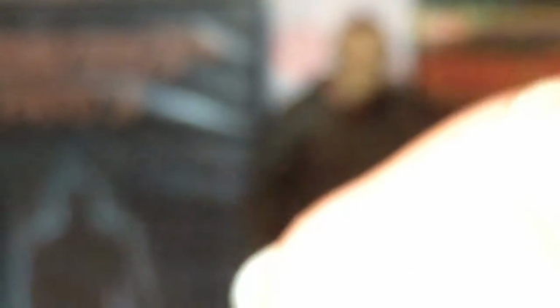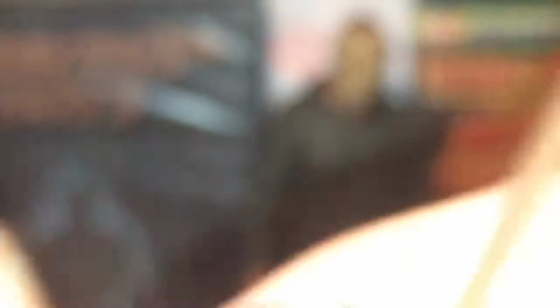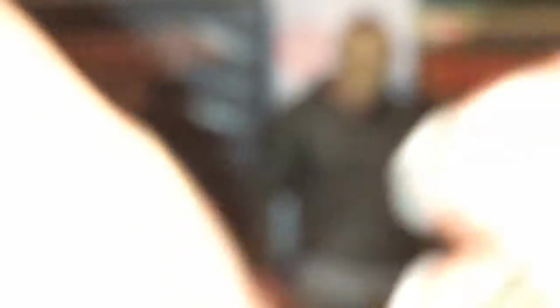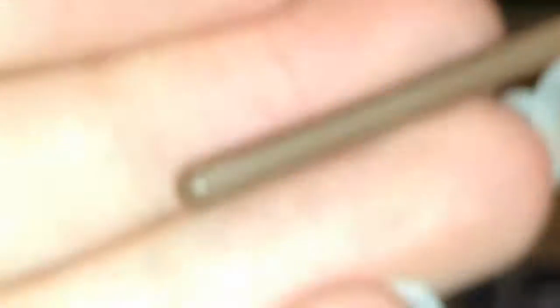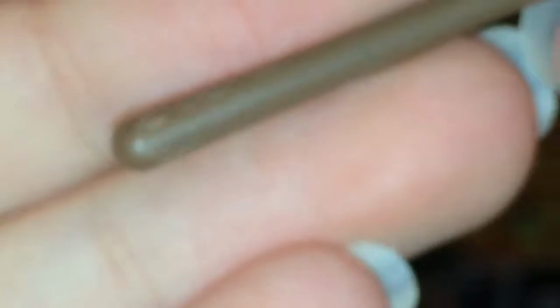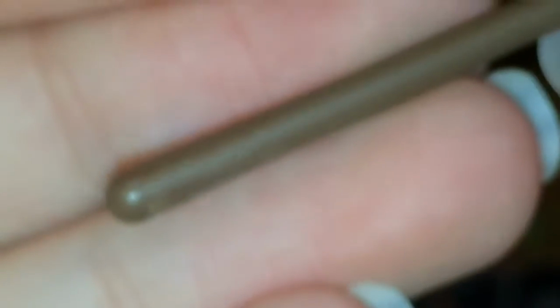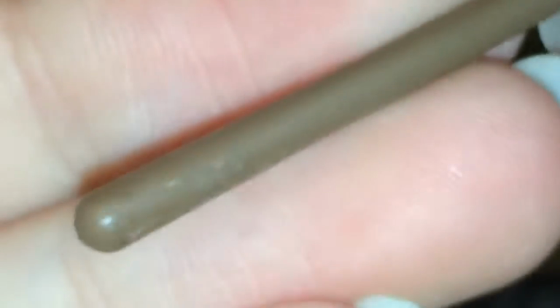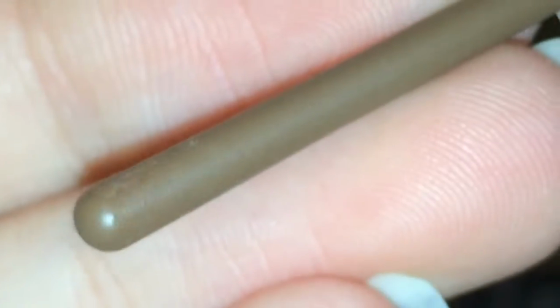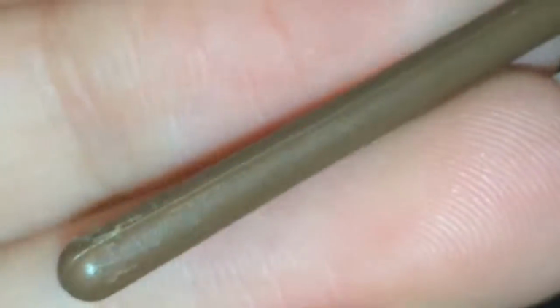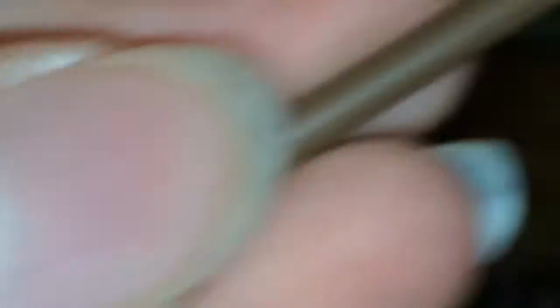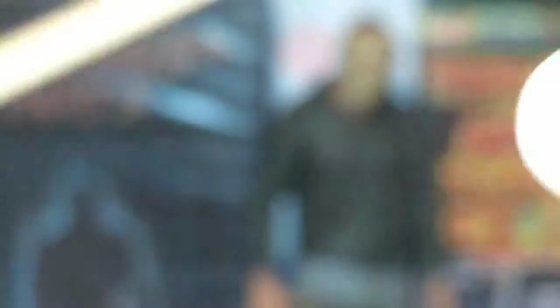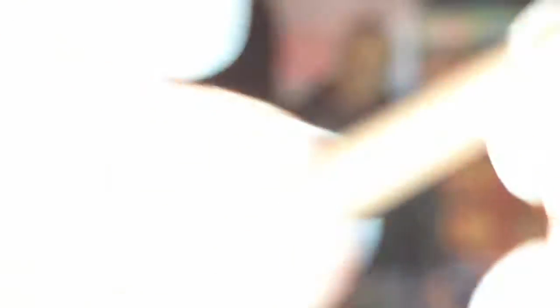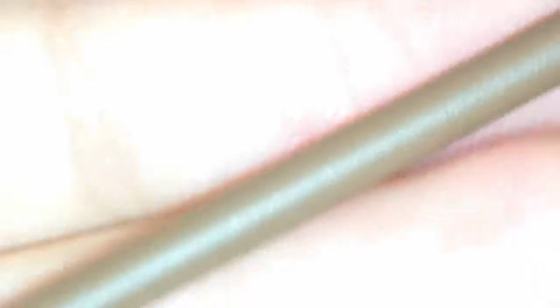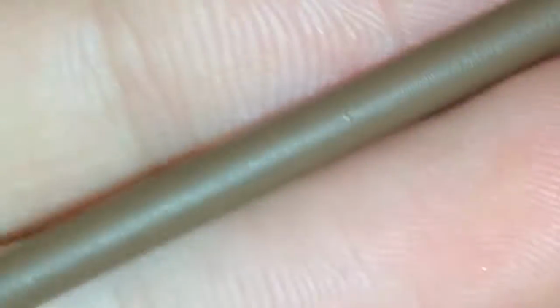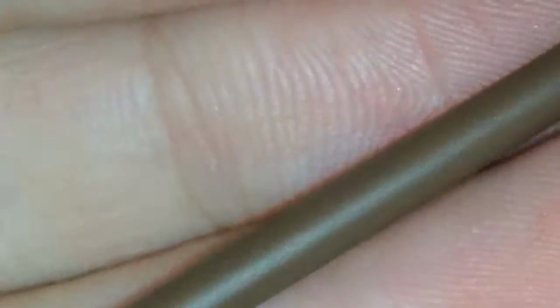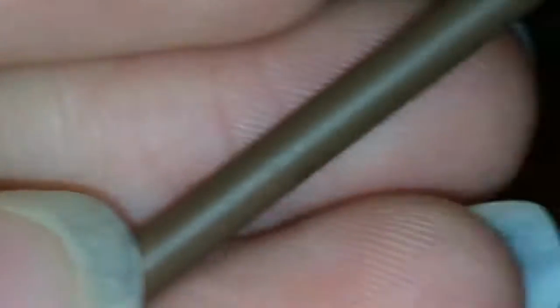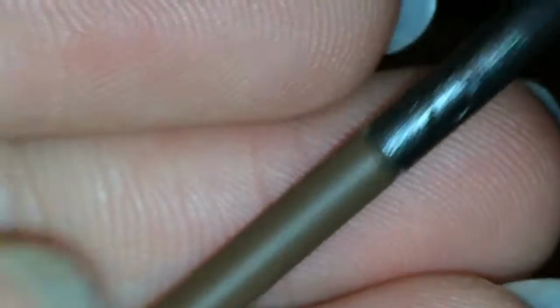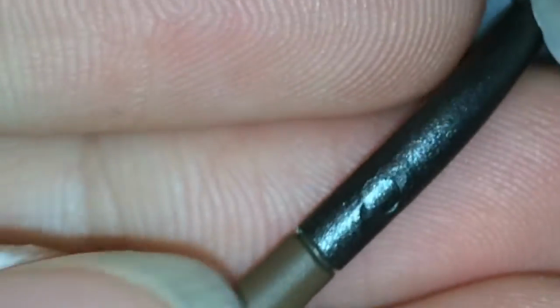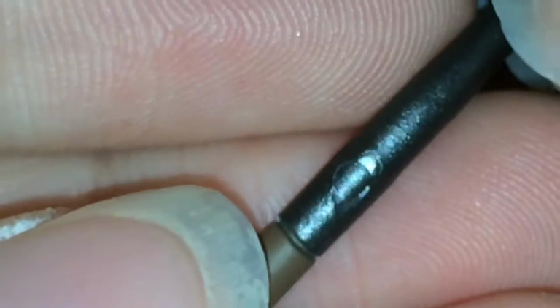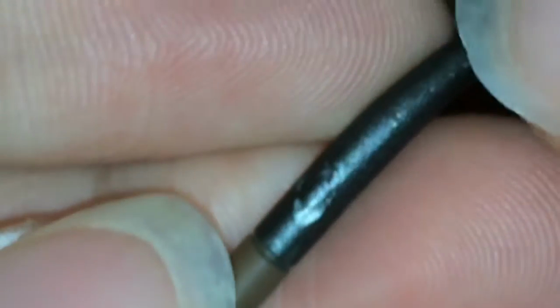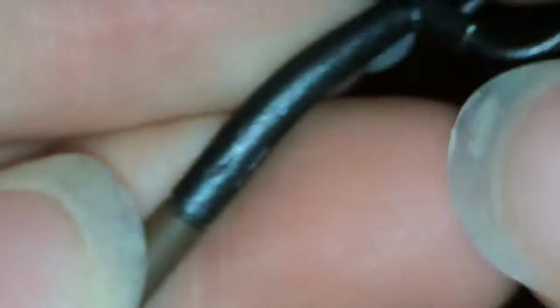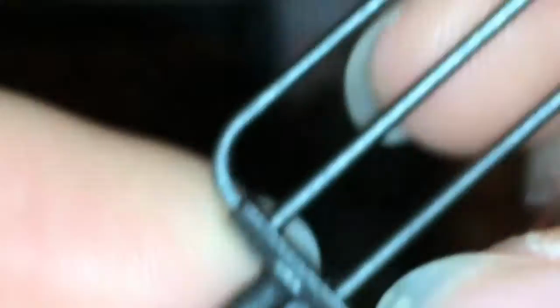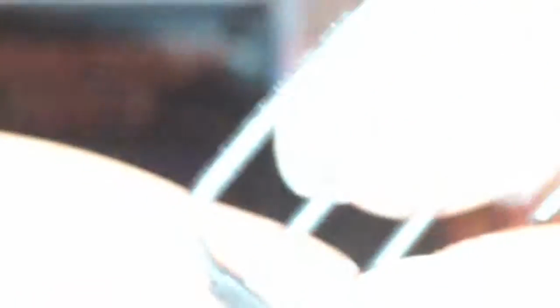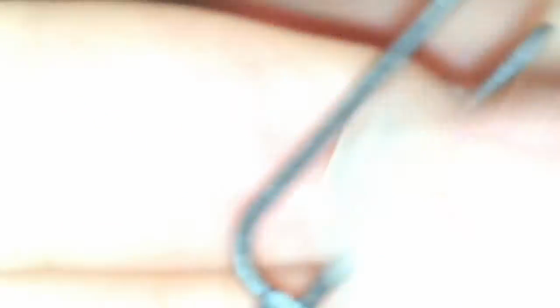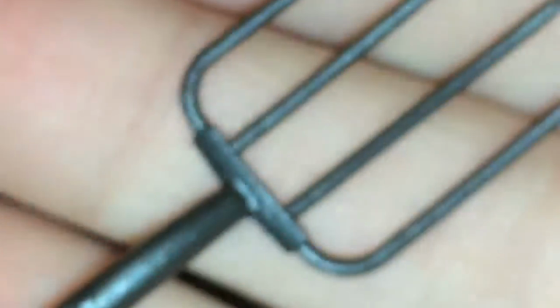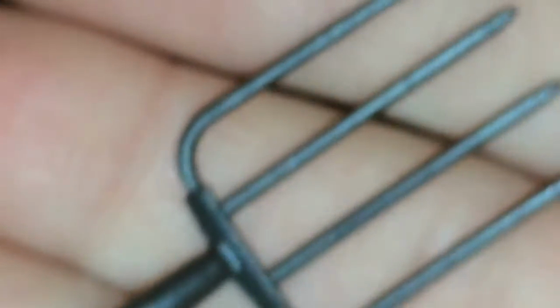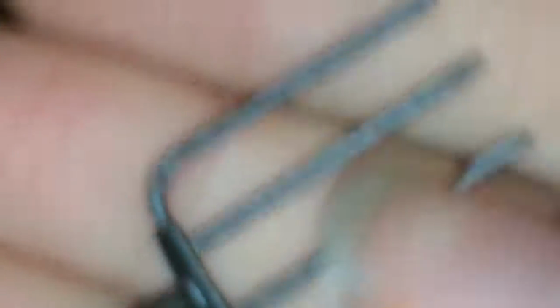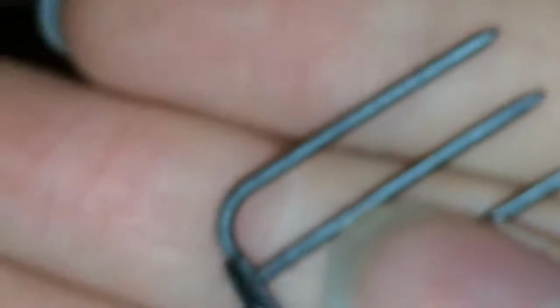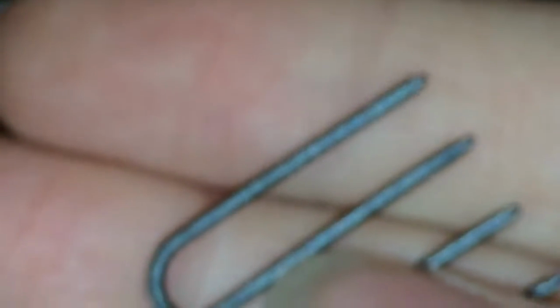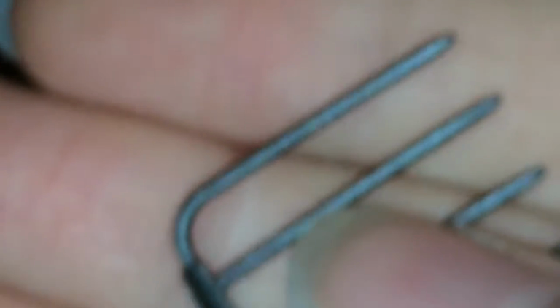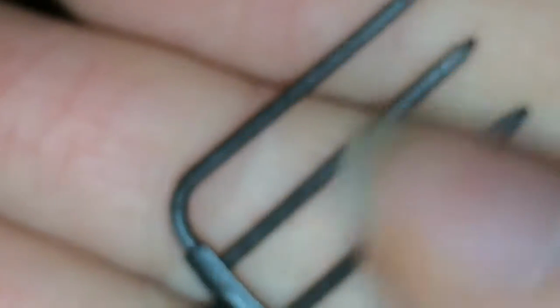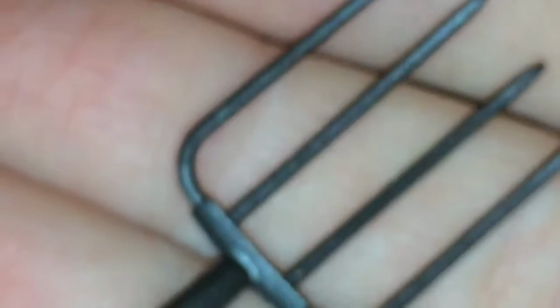He also comes with a pitchfork. The wood on the pitchfork is just plastic and does not look that nice, but the metal part is potentially fine.